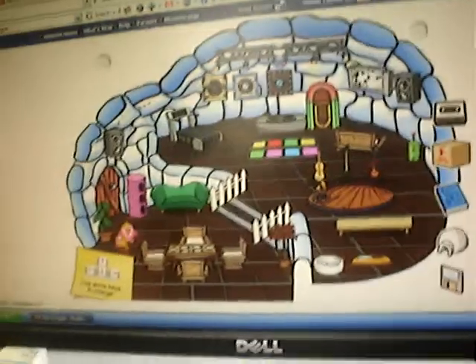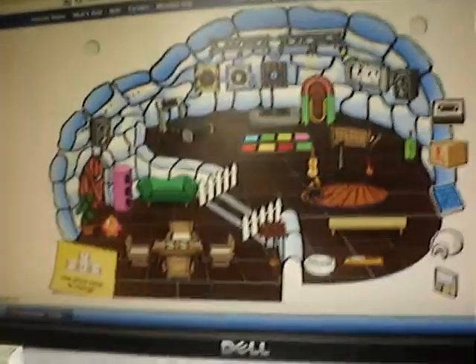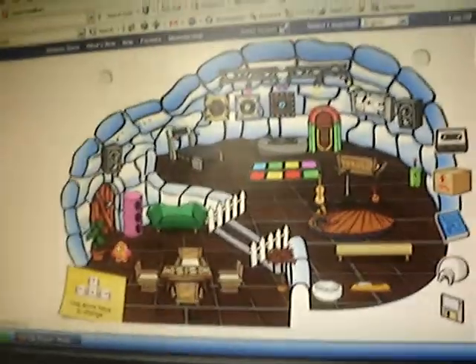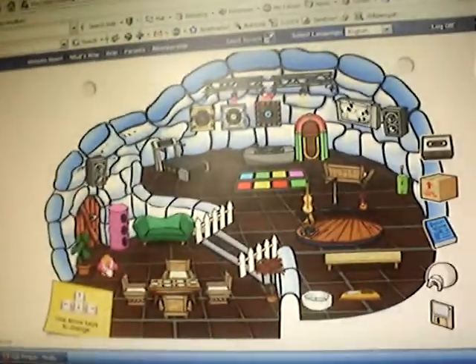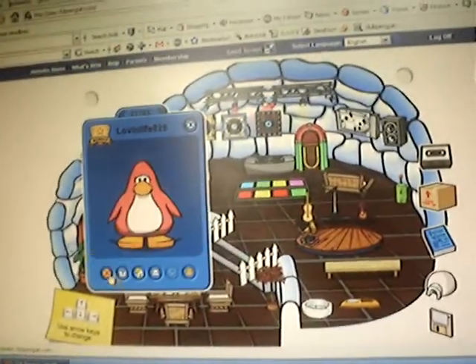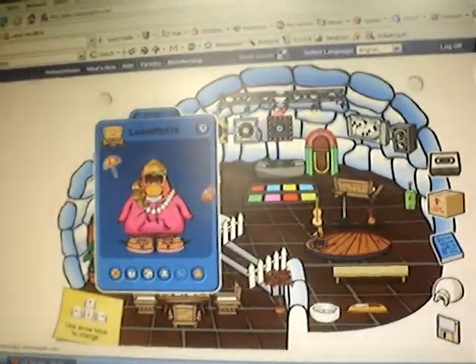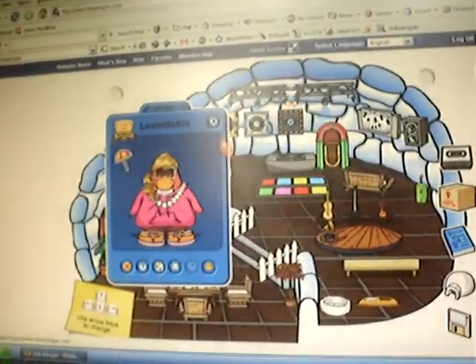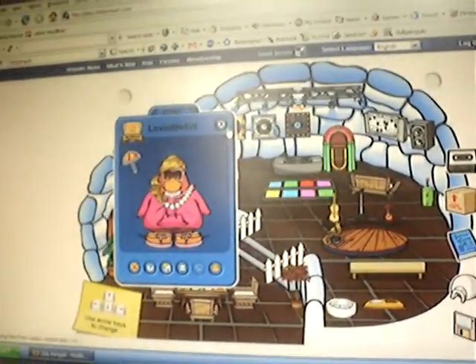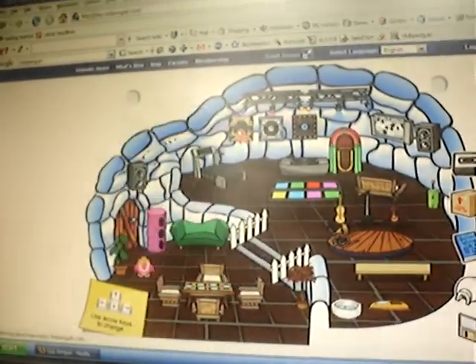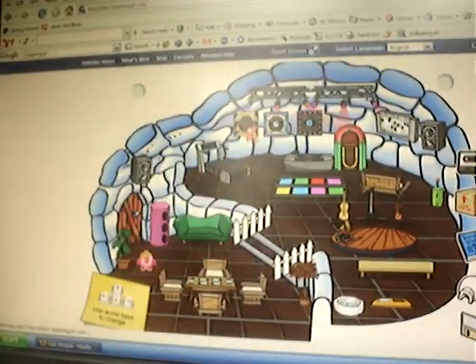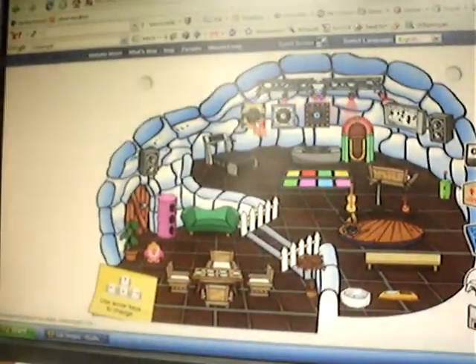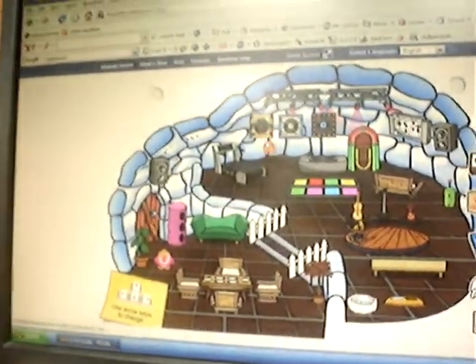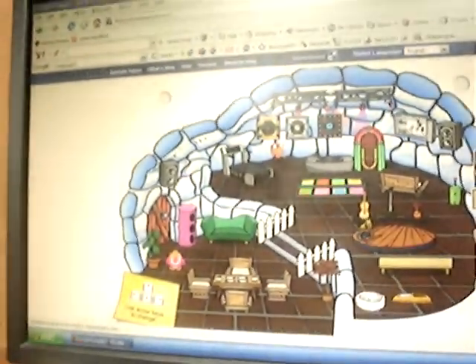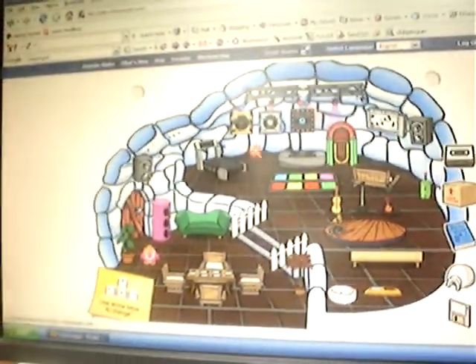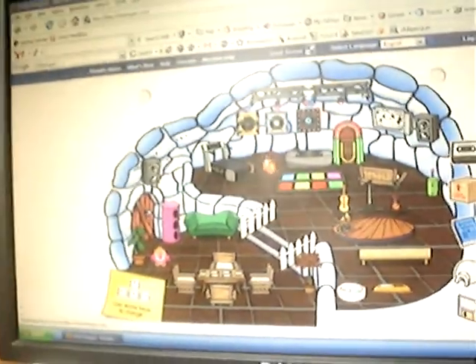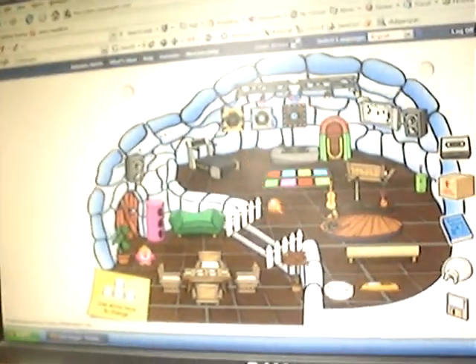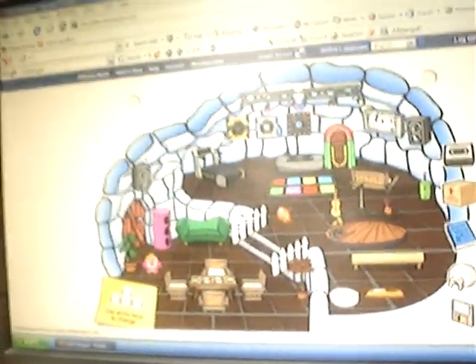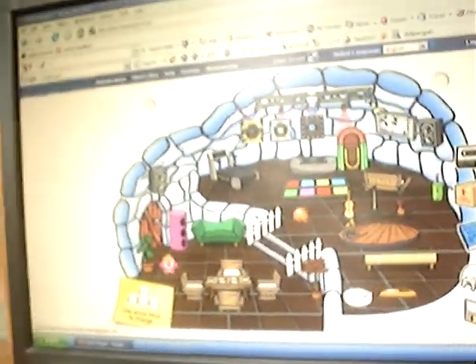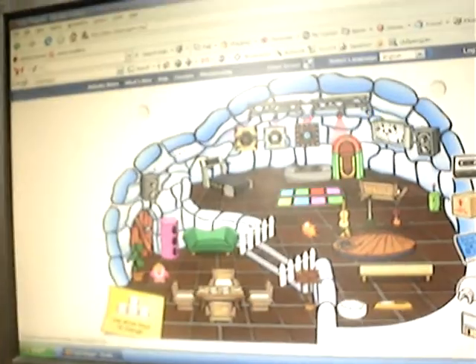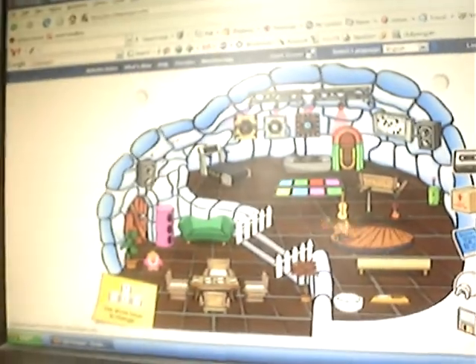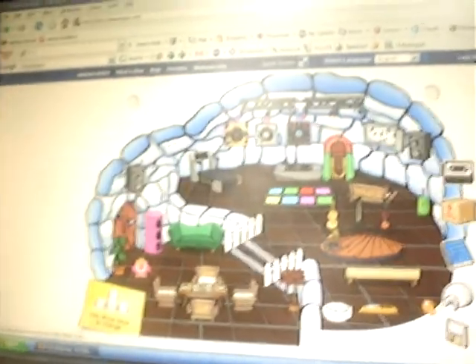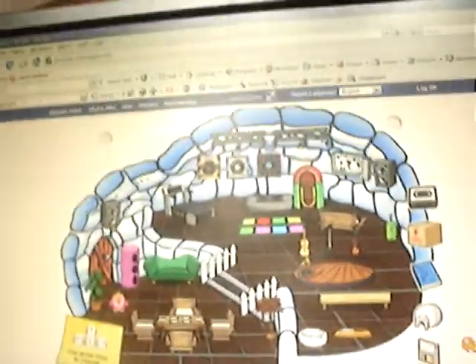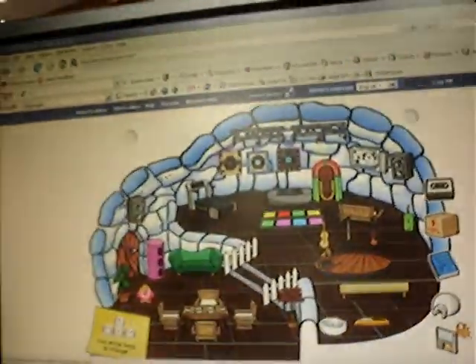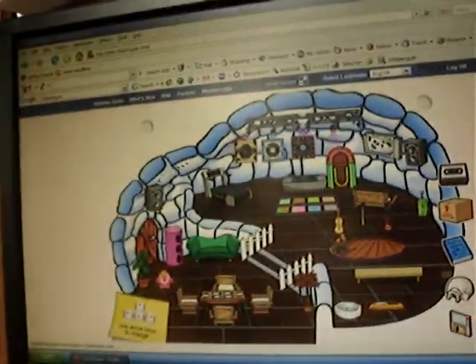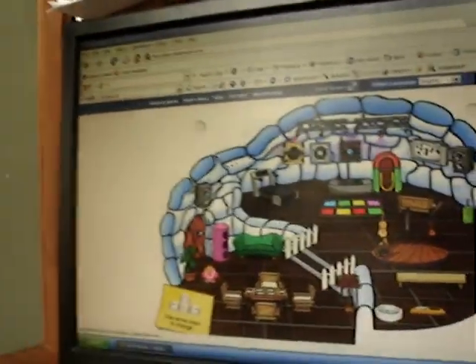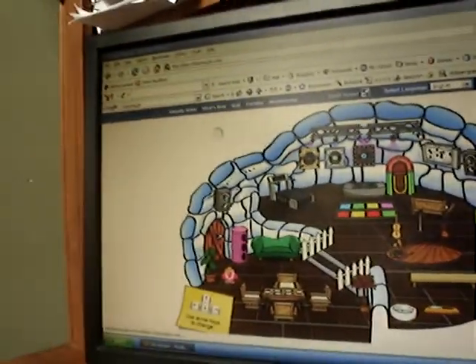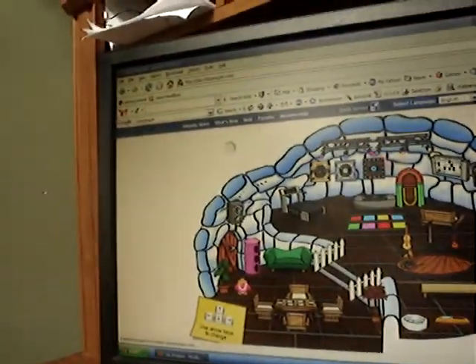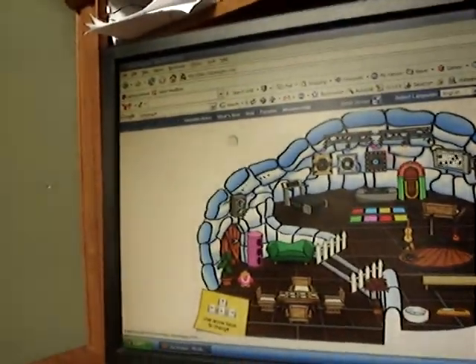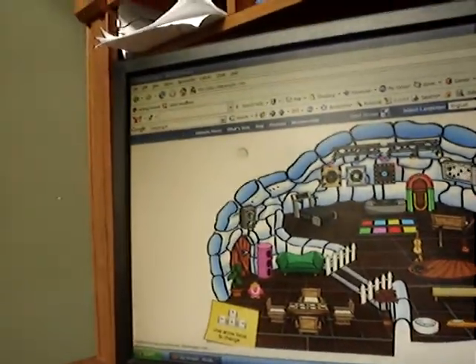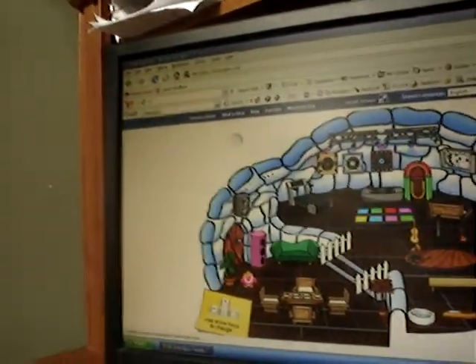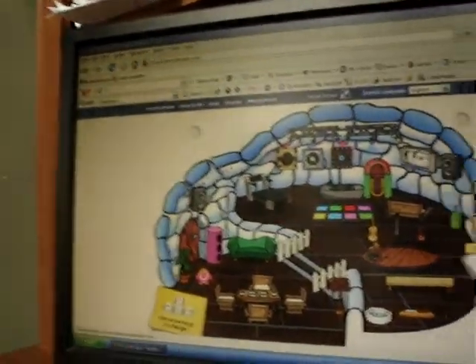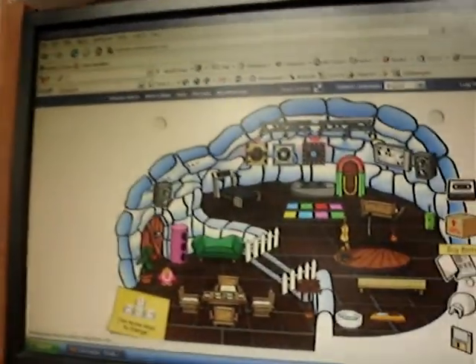Hey guys, this is Baseball A610 showing you guys Club Penguin secrets. If you think we missed any, comment and tell us. Here we go.